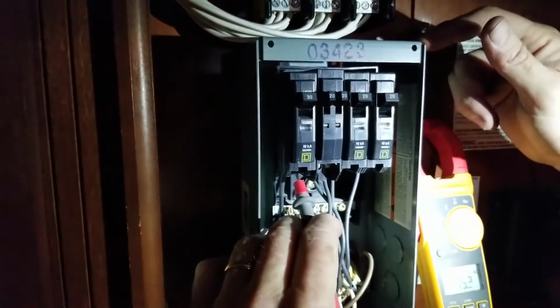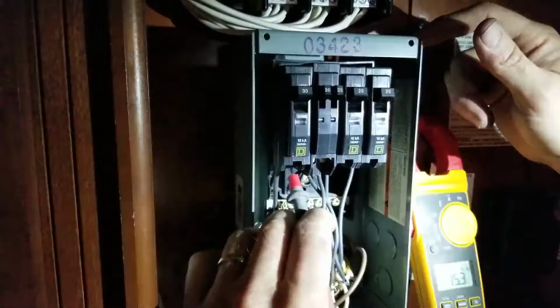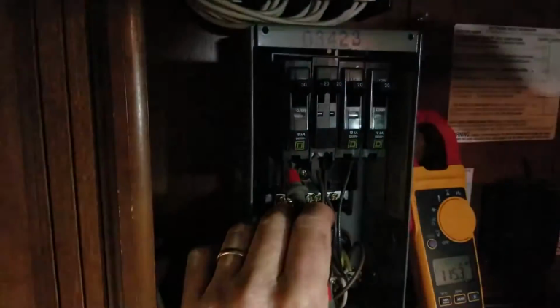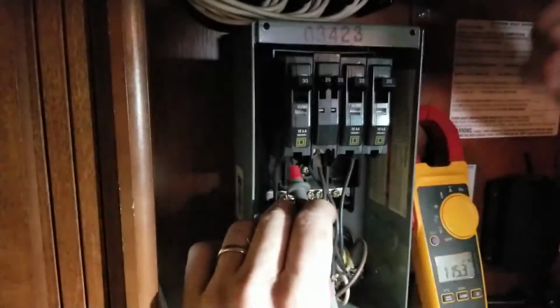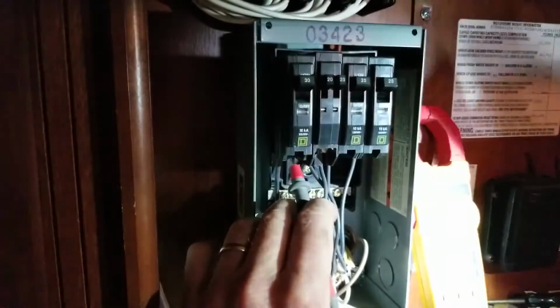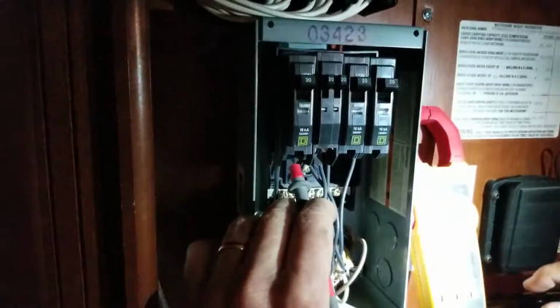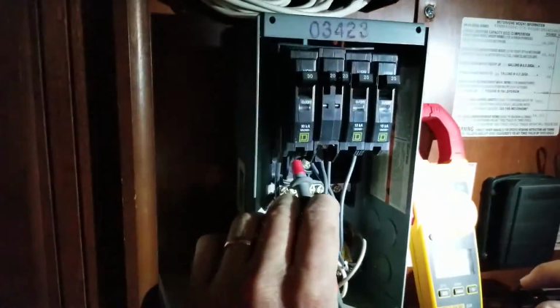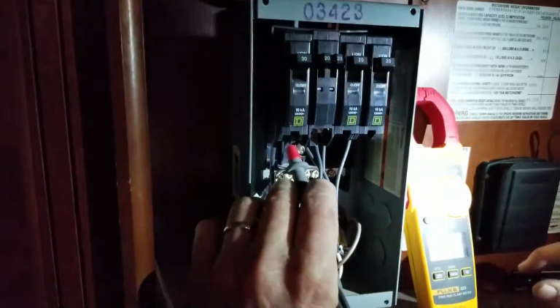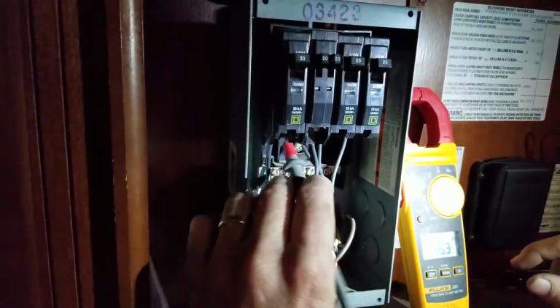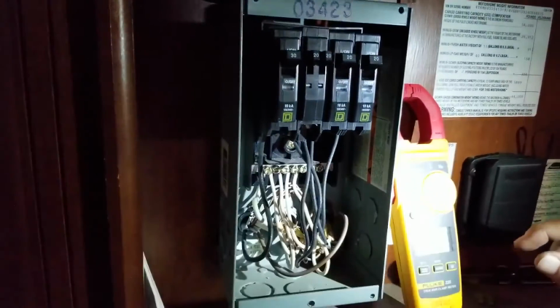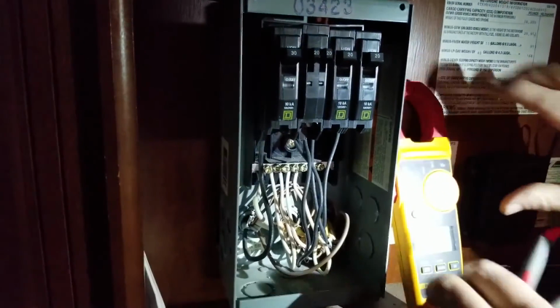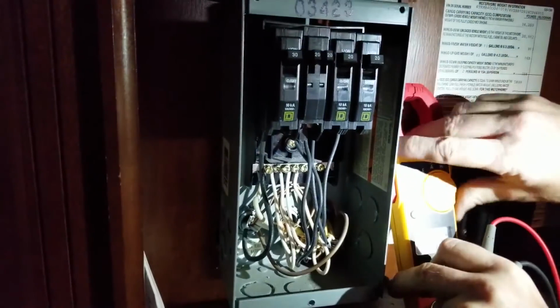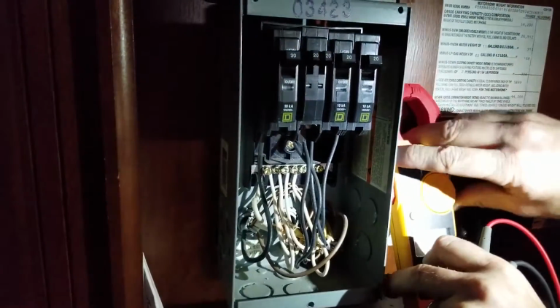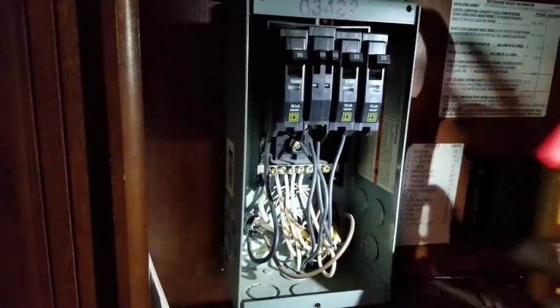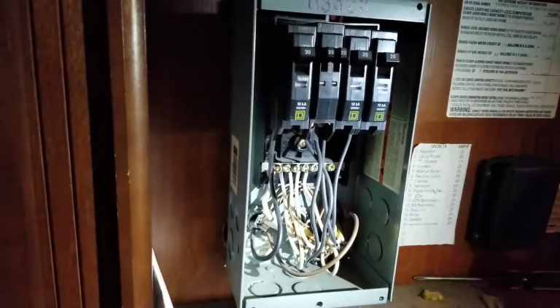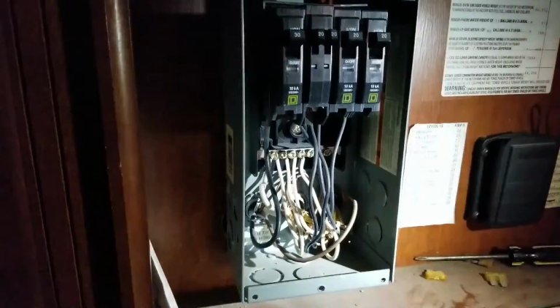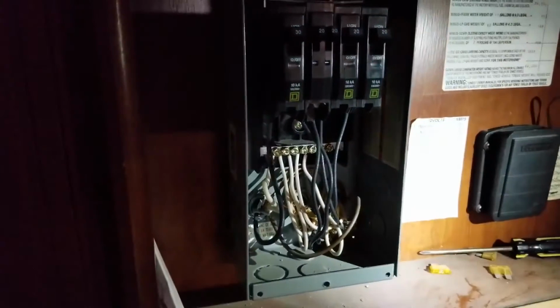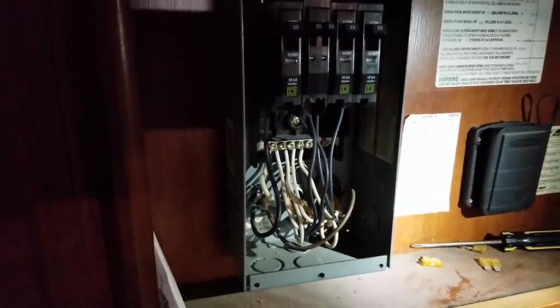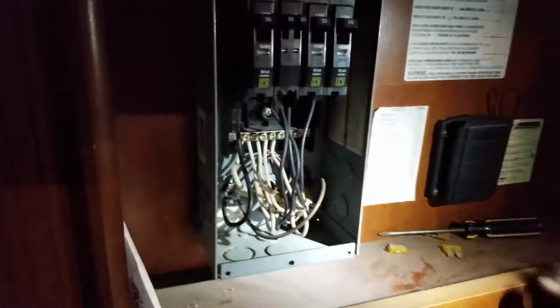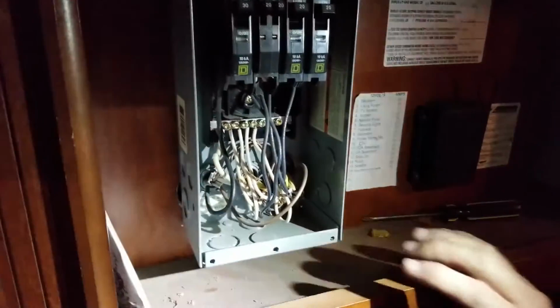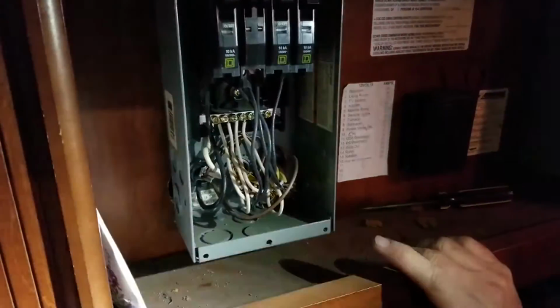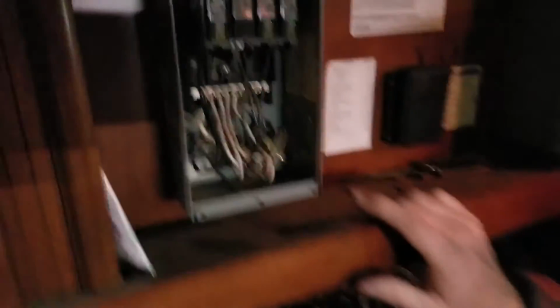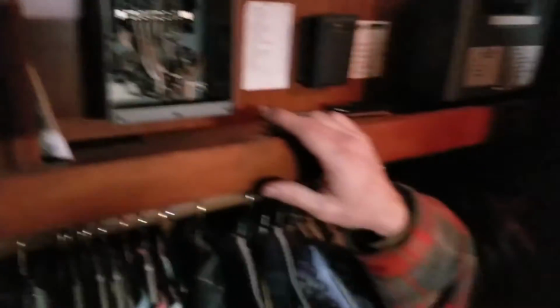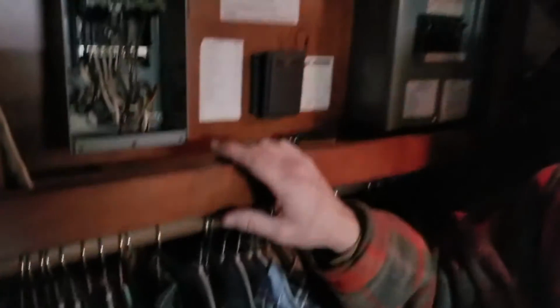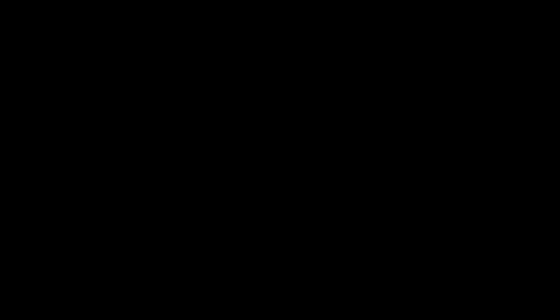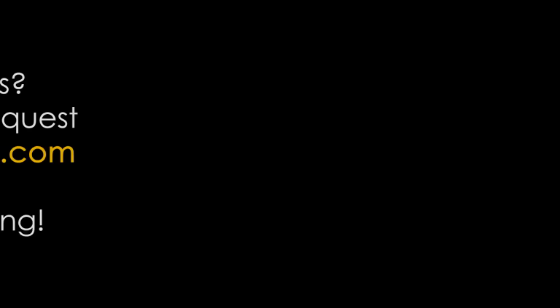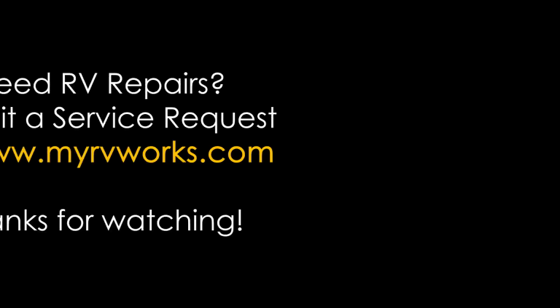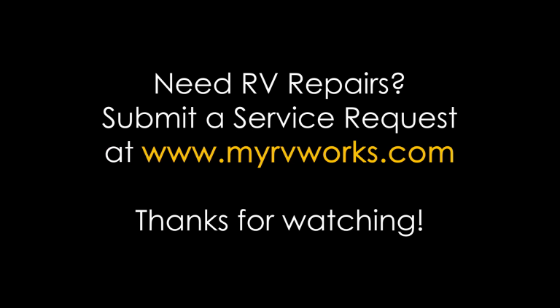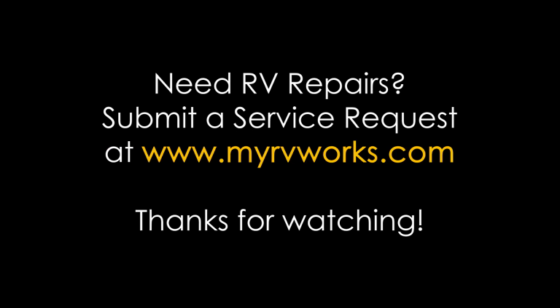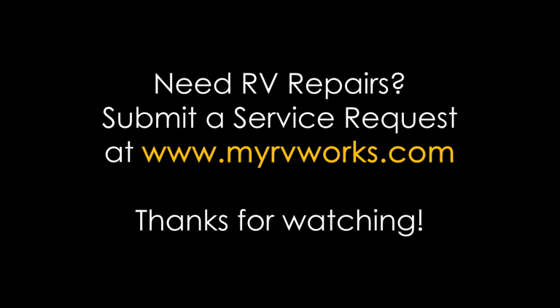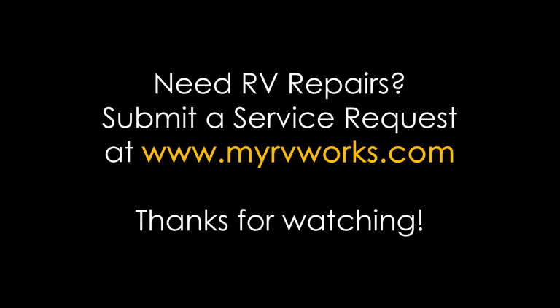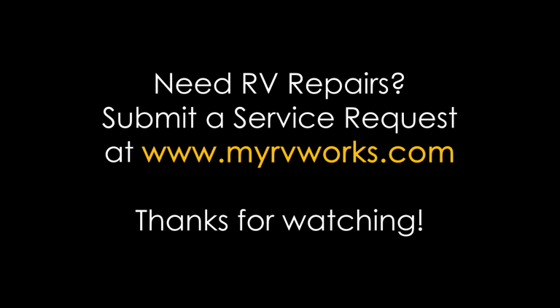And we have another happy camper. We're going to button up. Hope this helps. If you have any questions, look for us on the web. My RV Works. Bye.